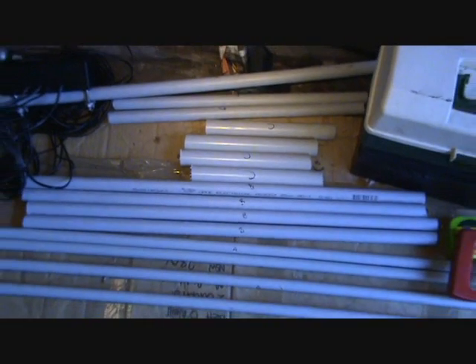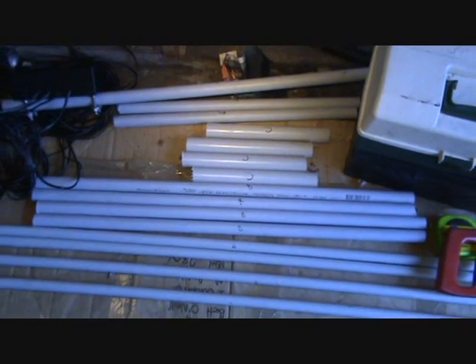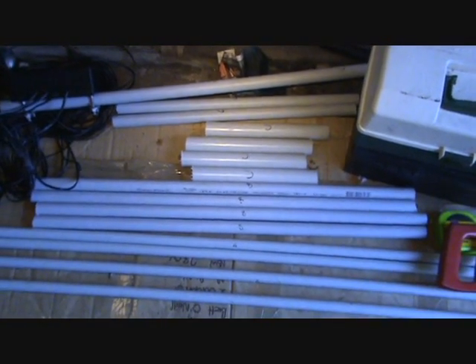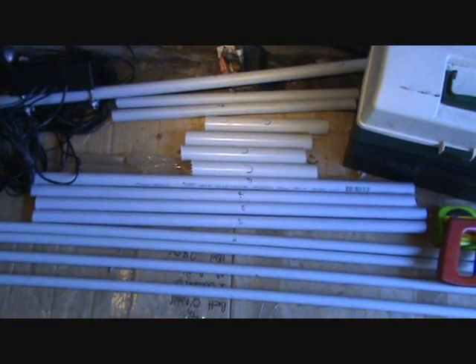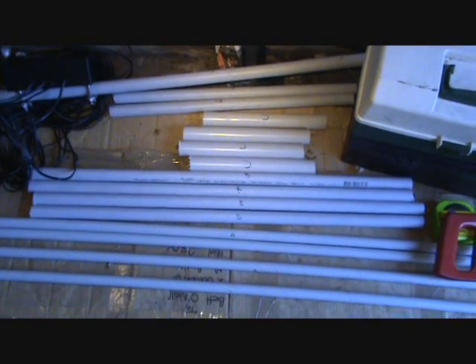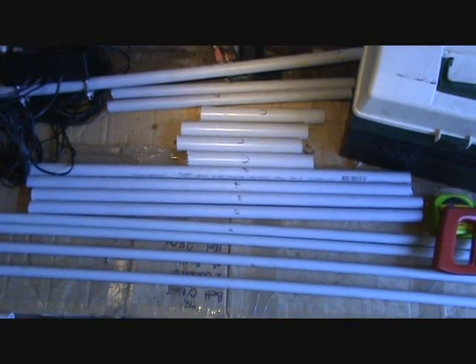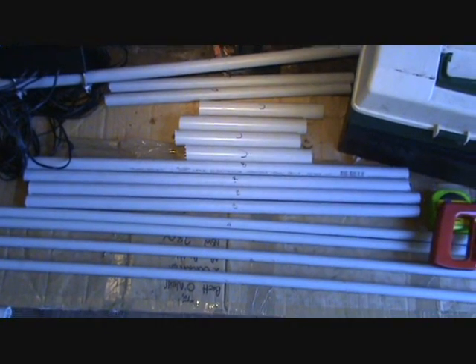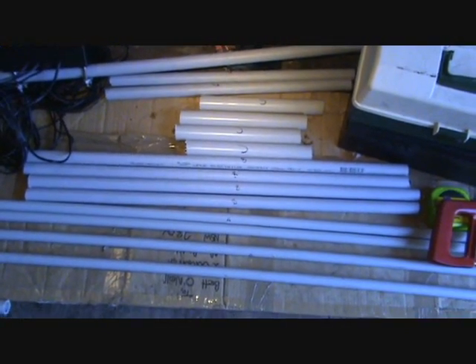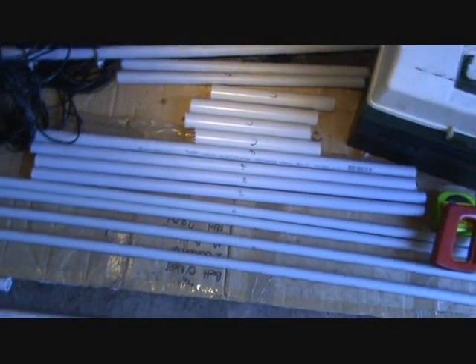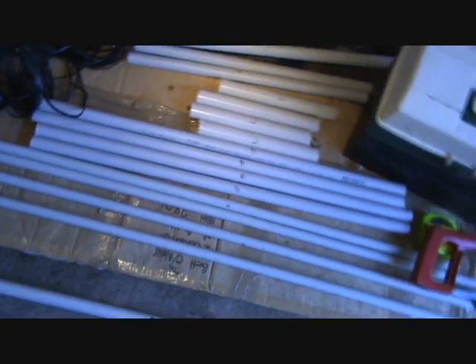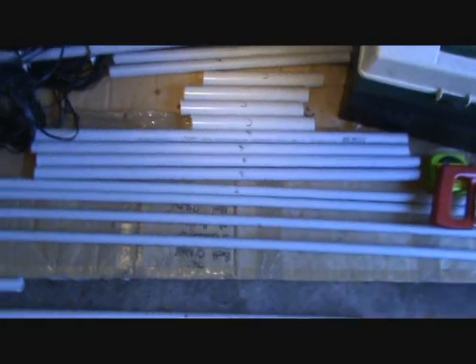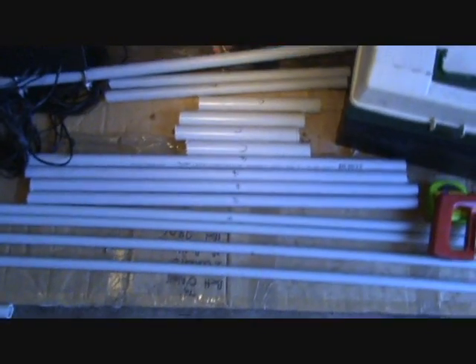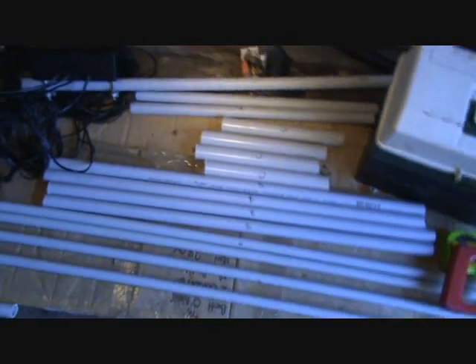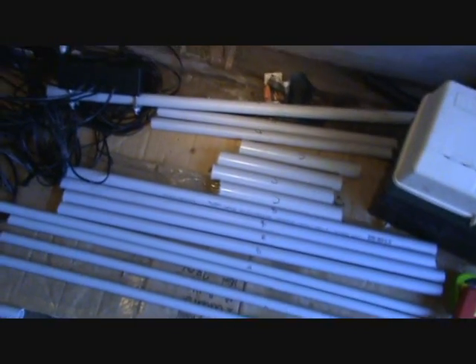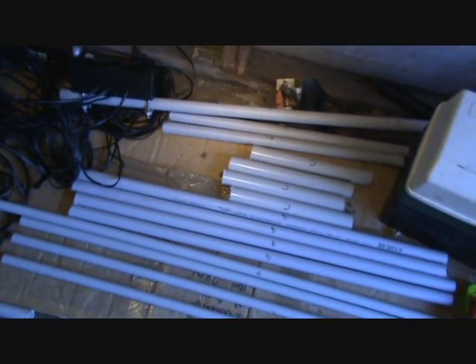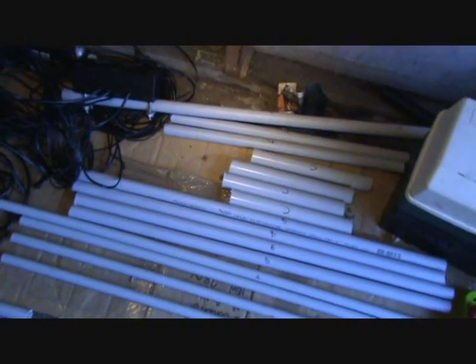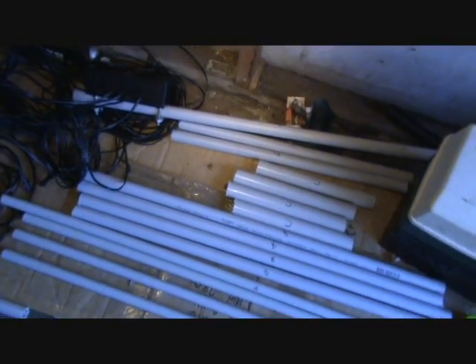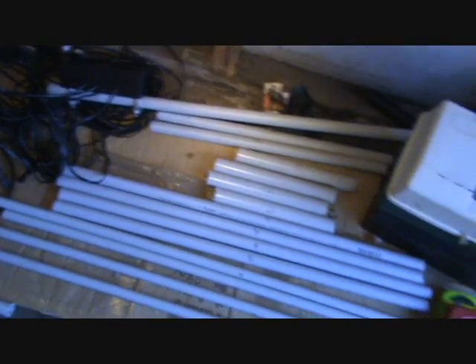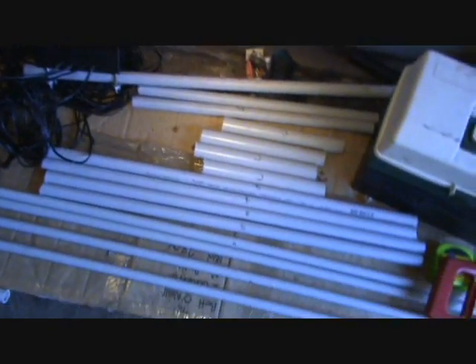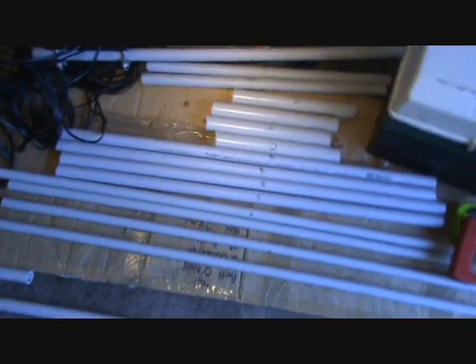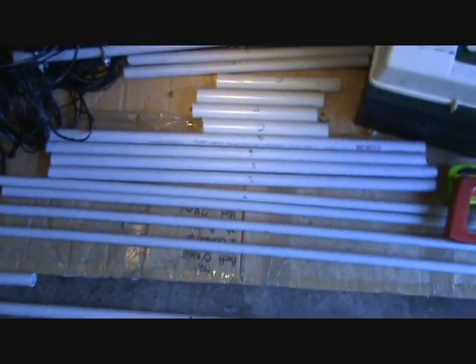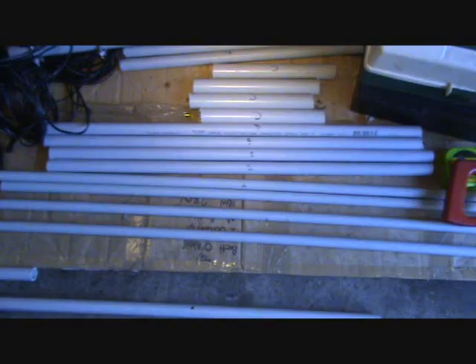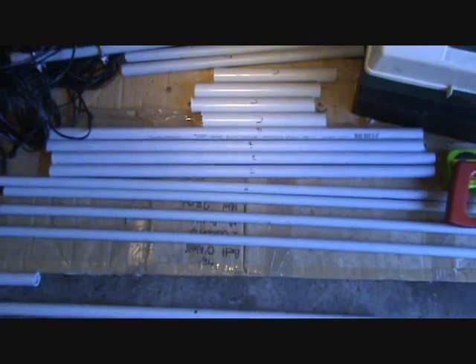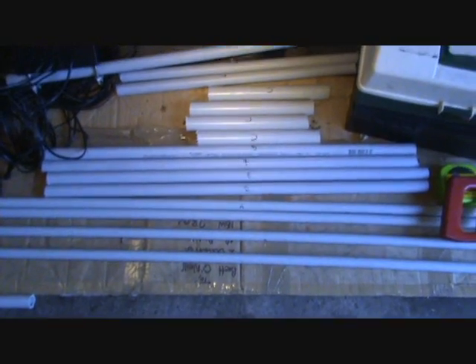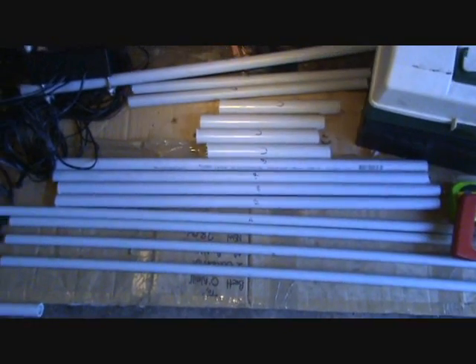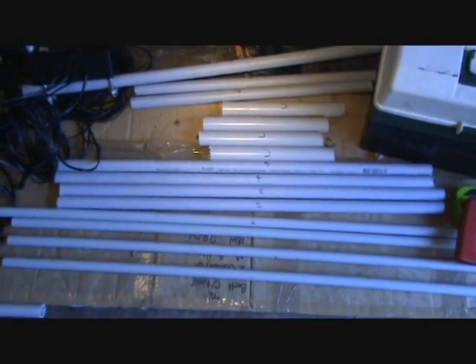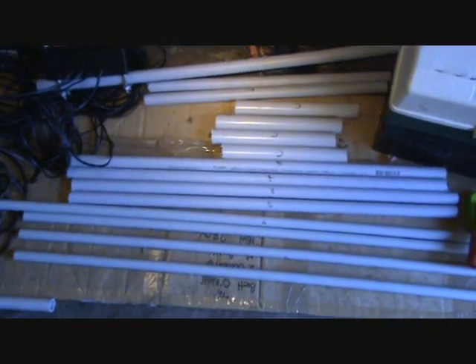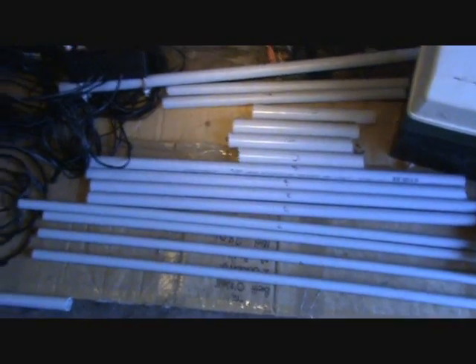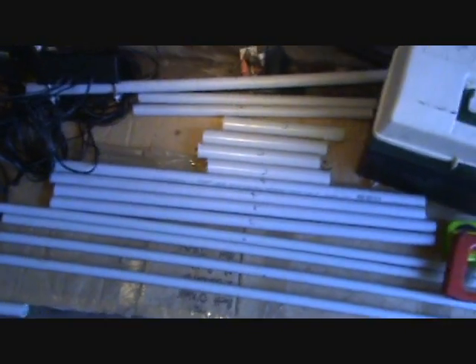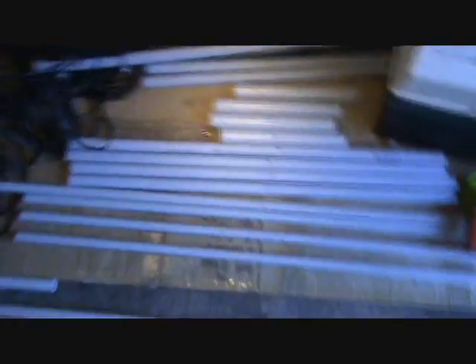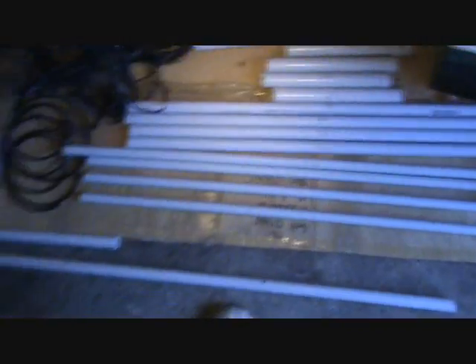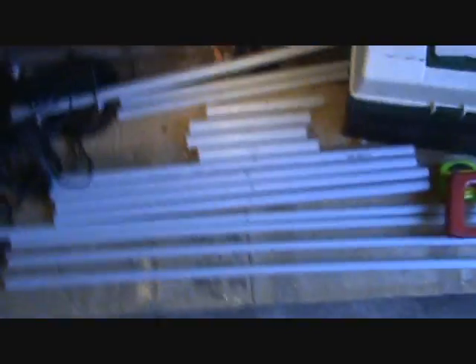Then I'll go ahead and put the screws in for holding the wires in place, and then hopefully put it all together. It's probably about 7 o'clock now so I'm going to head off for a little while, have a bit of a break and a nosh, and come back to it a bit later on.